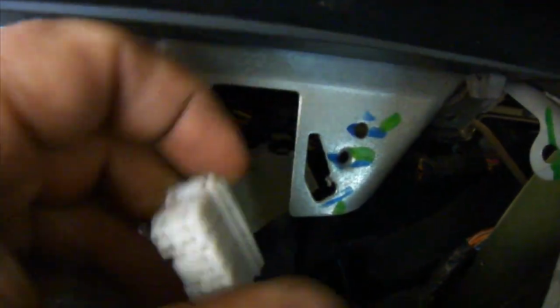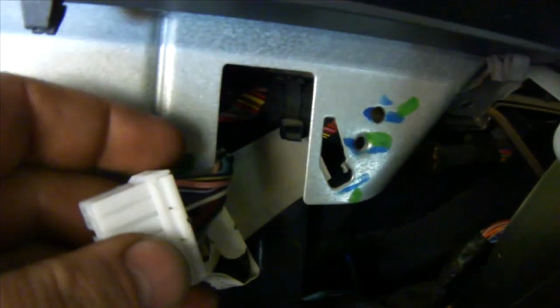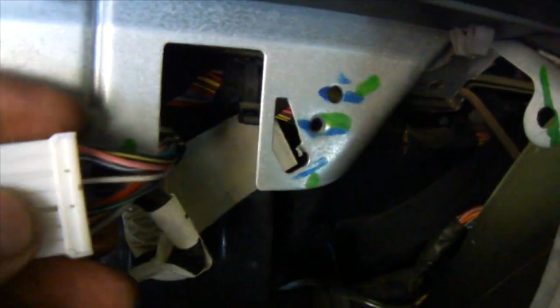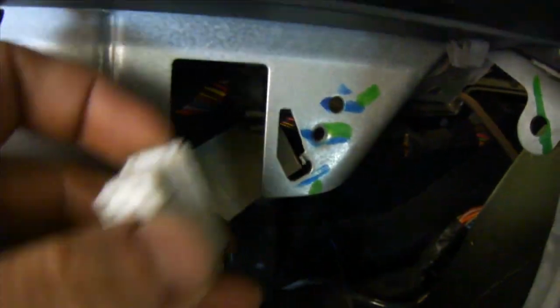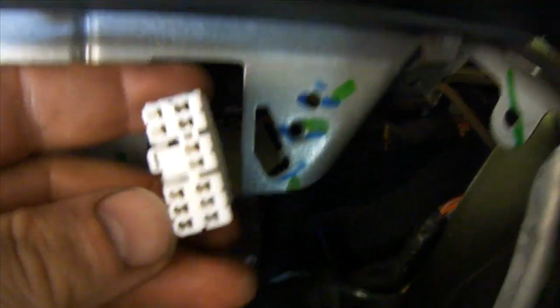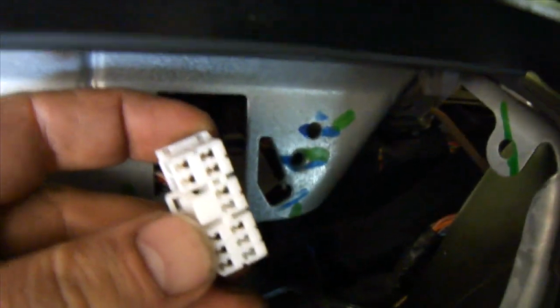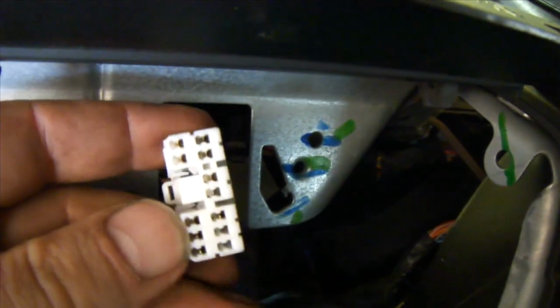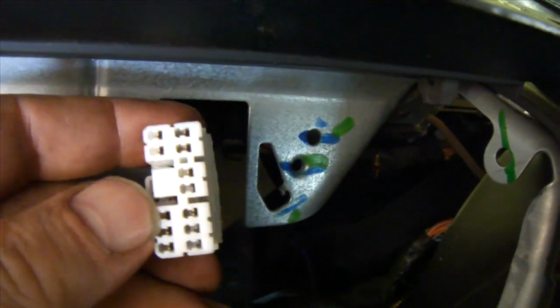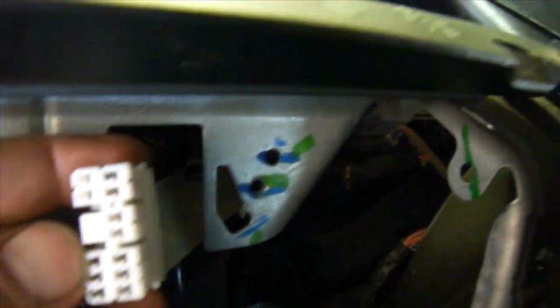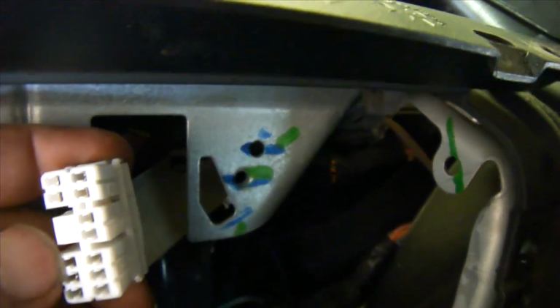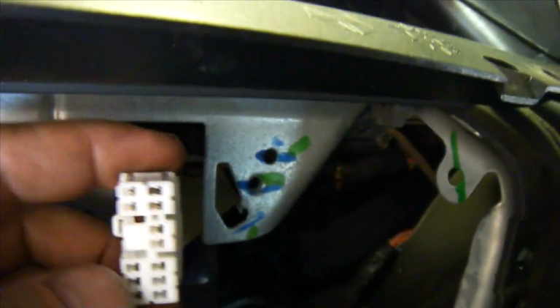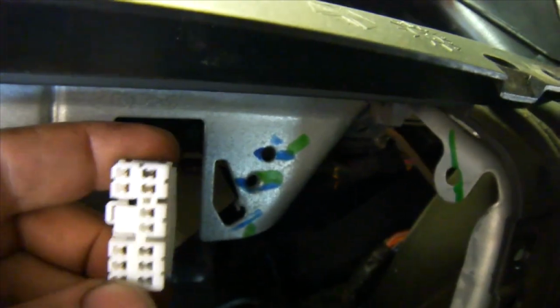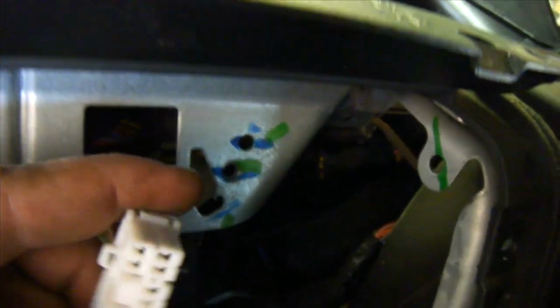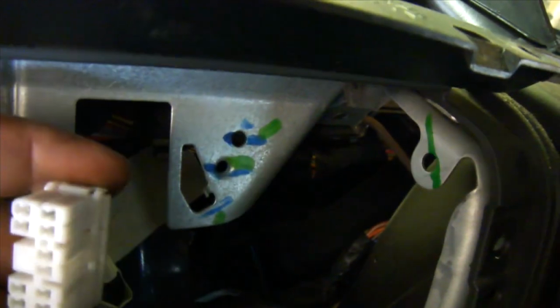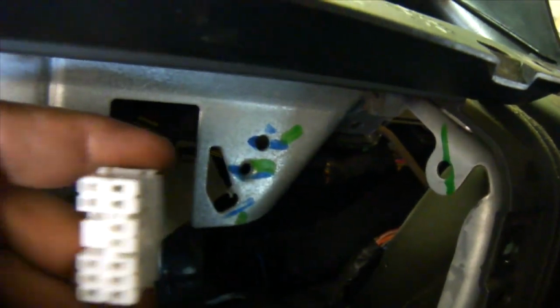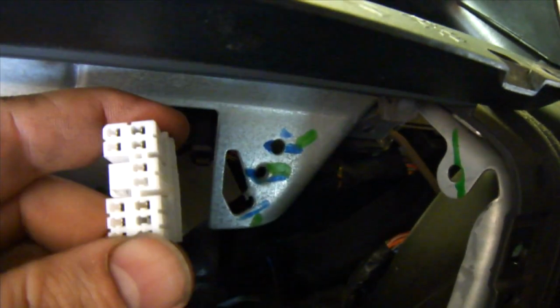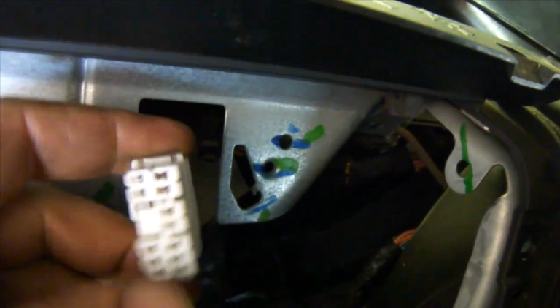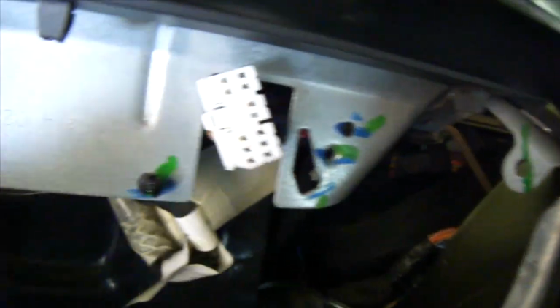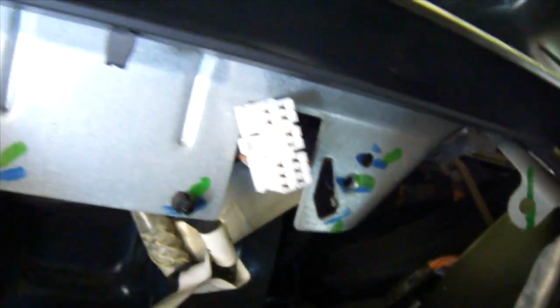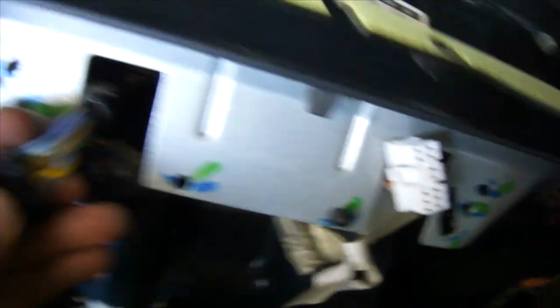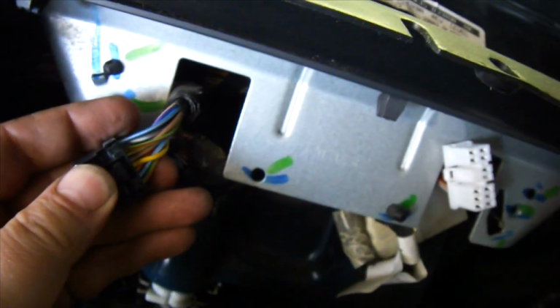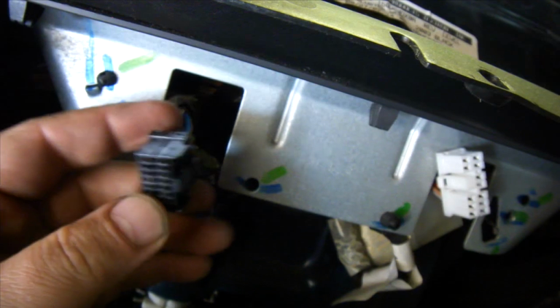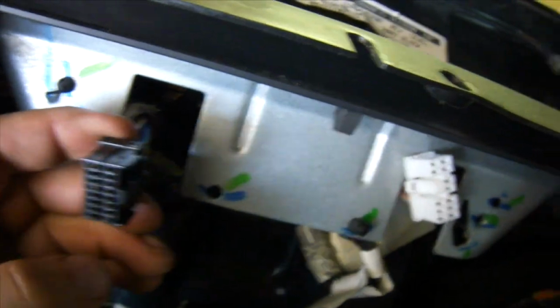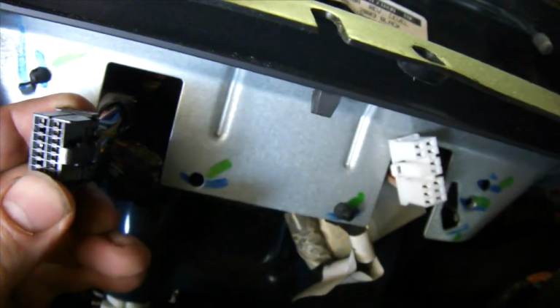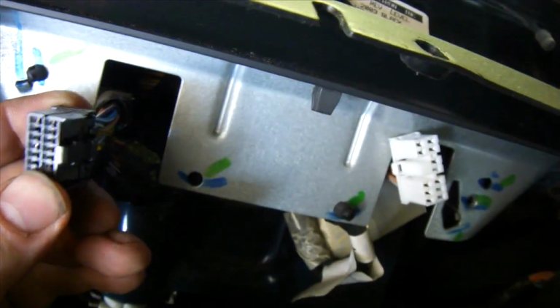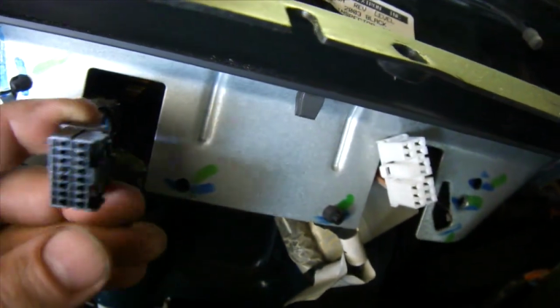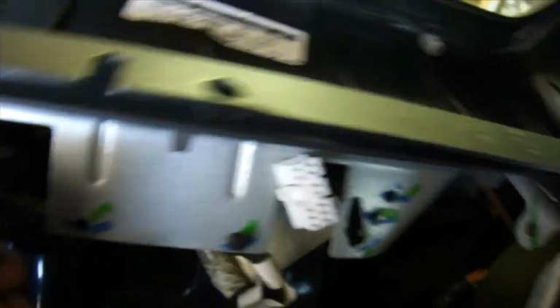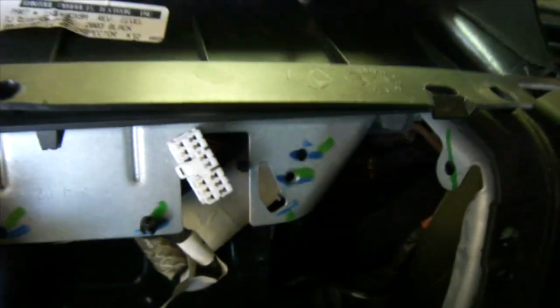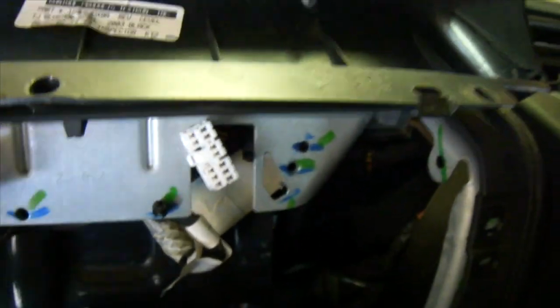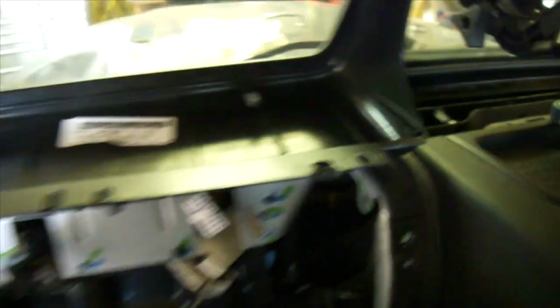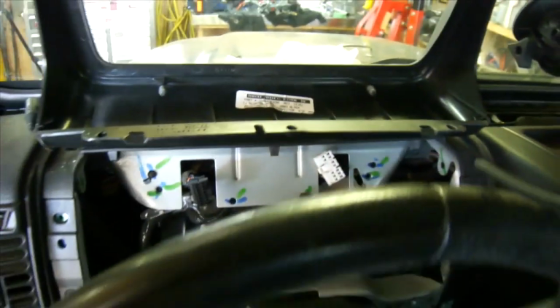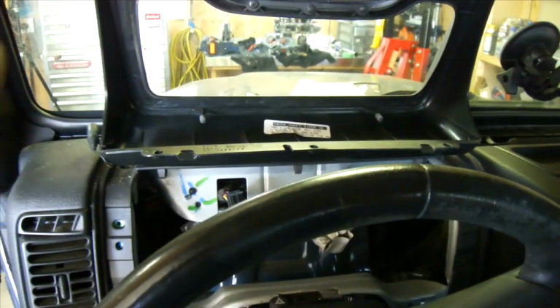If you're having problems with your cluster not working, it's very possible some of these pins inside are loose and you may have to play around with them to get them to work — same on the other side. I'm gonna get some dielectric grease, put it on there, and then put those back in place.